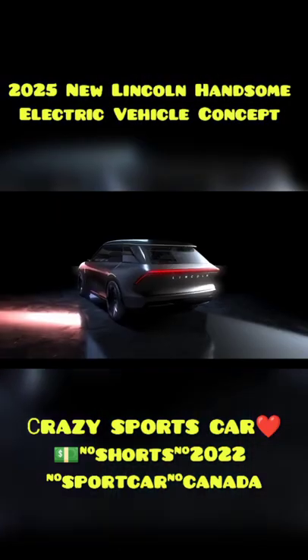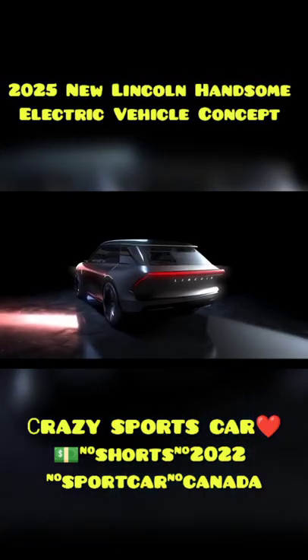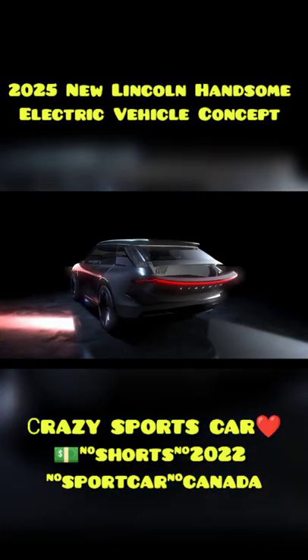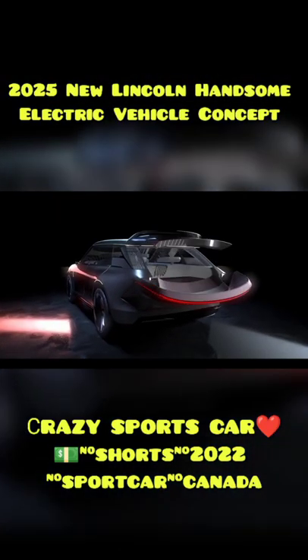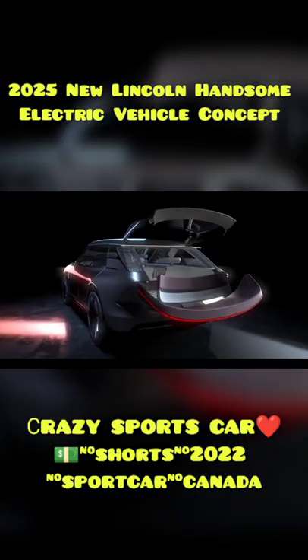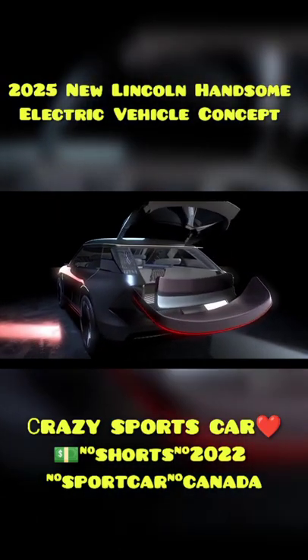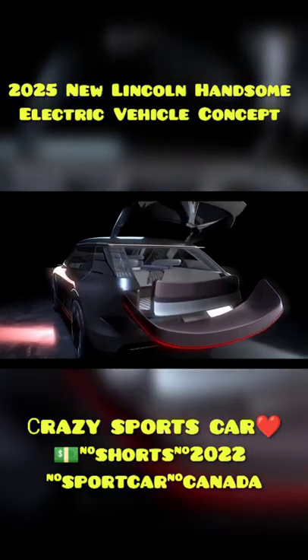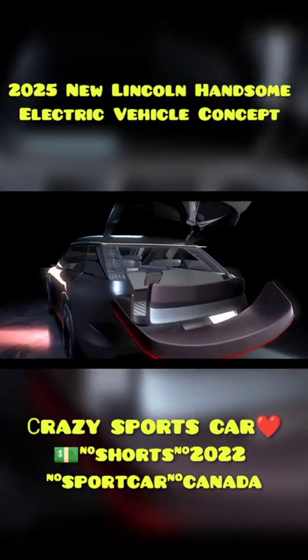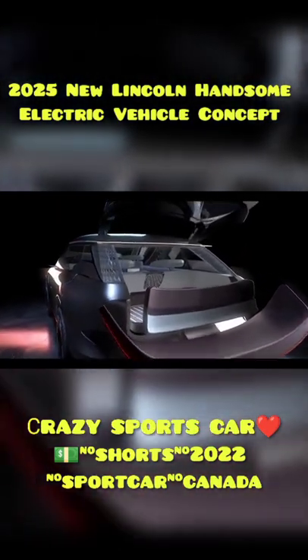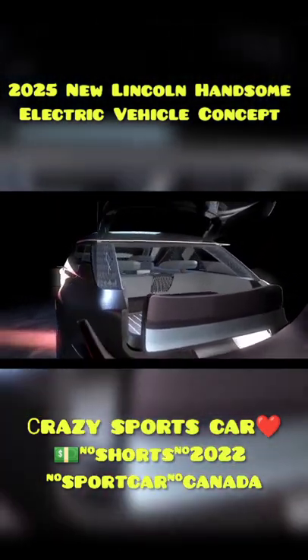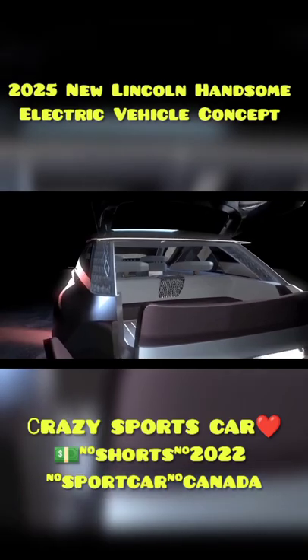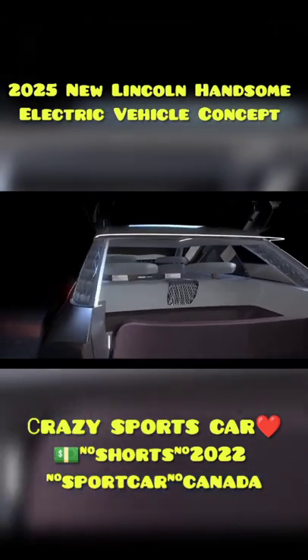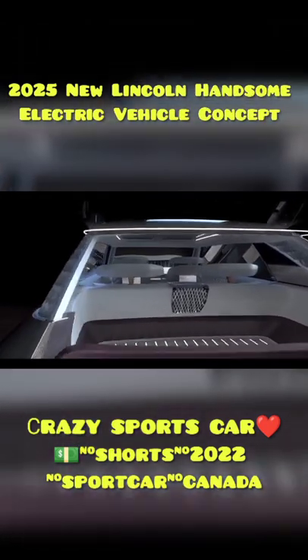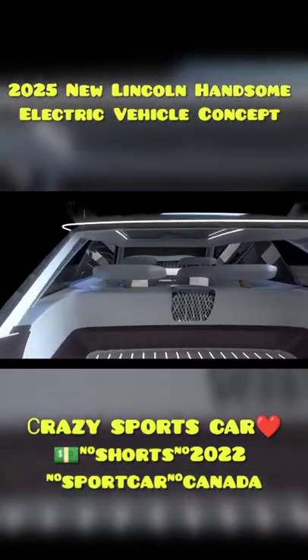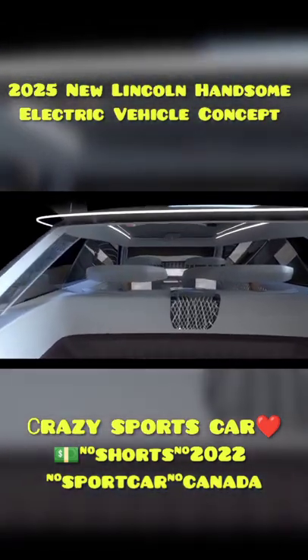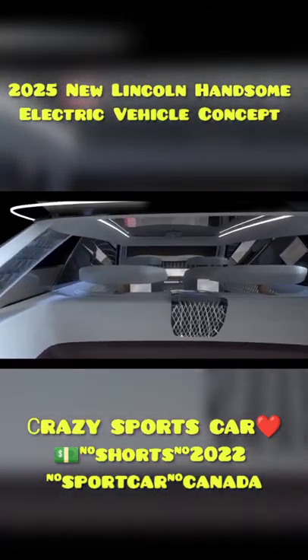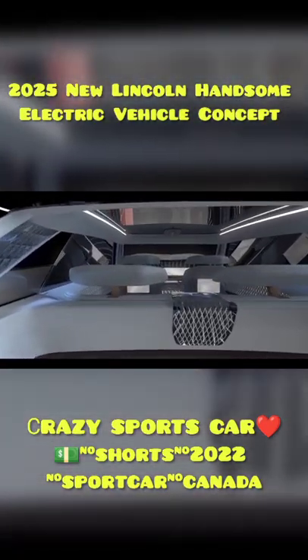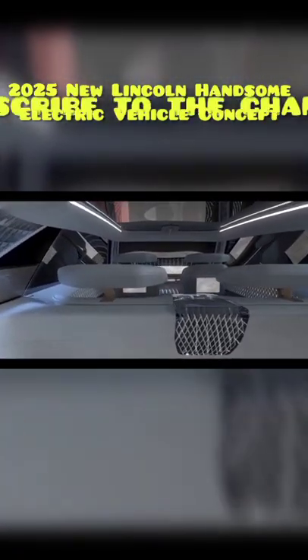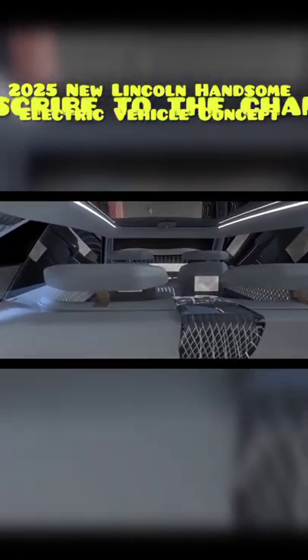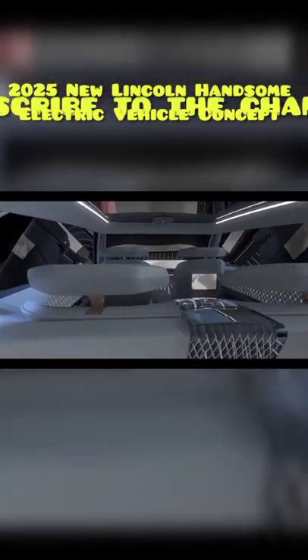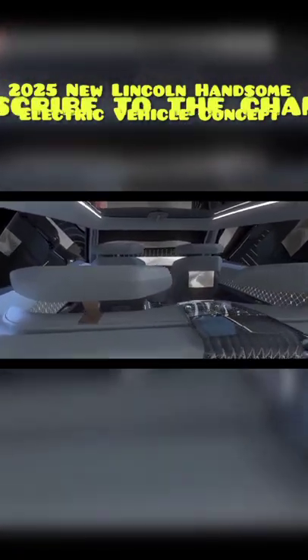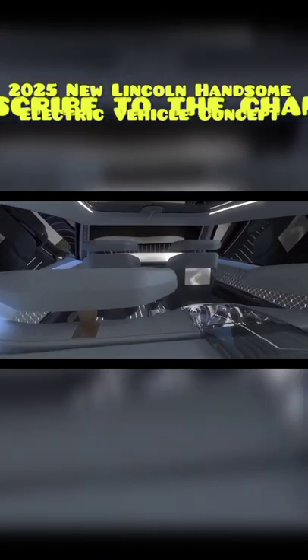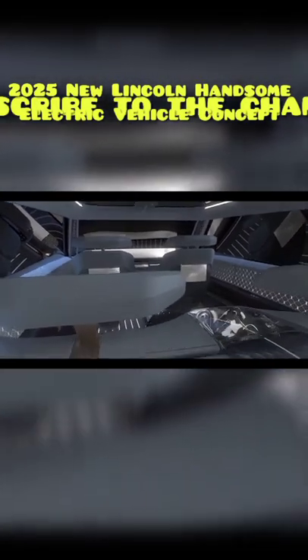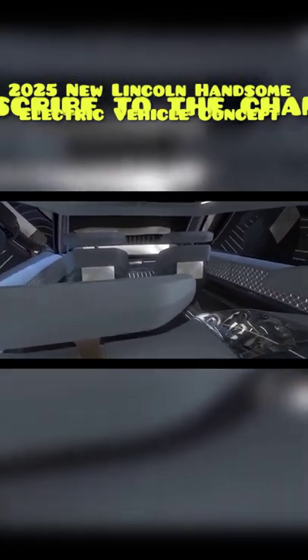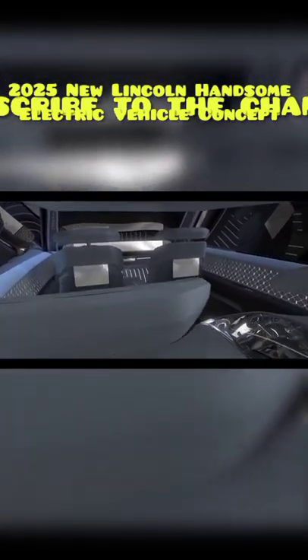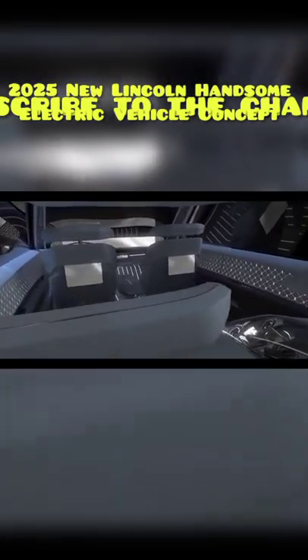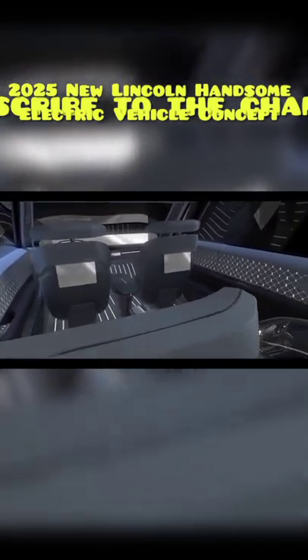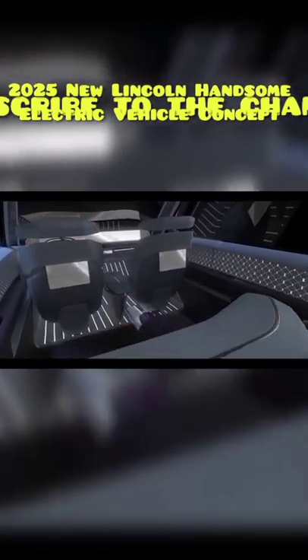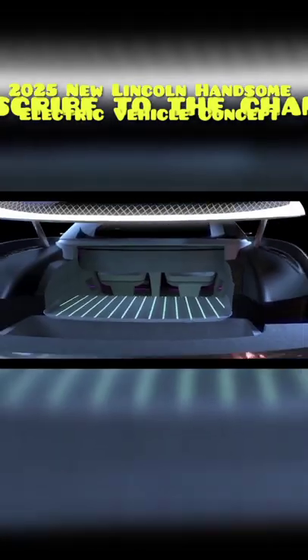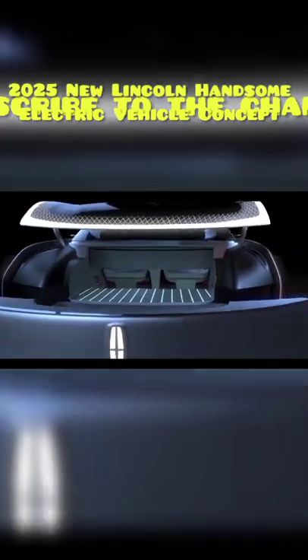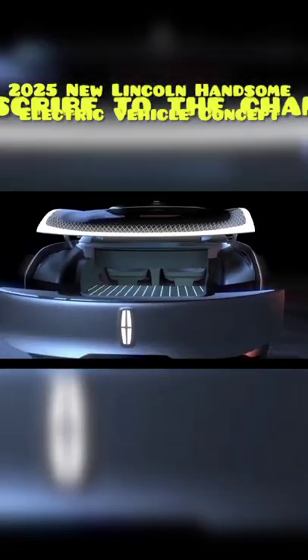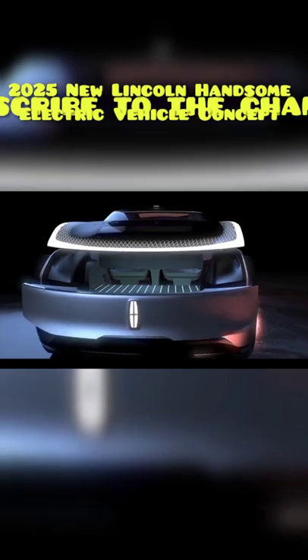Because this is only a concept, Lincoln doesn't offer specifics for things like power or range, nor is it clear how much of the Star concept will make it to production. Its electric architecture is scalable for rear-wheel or all-wheel drive applications.